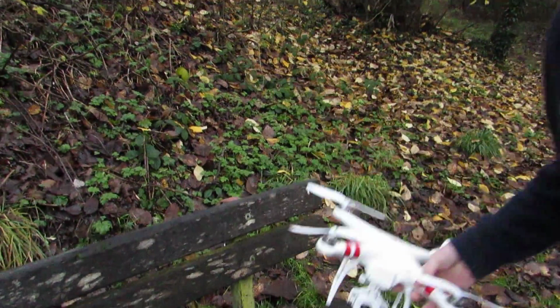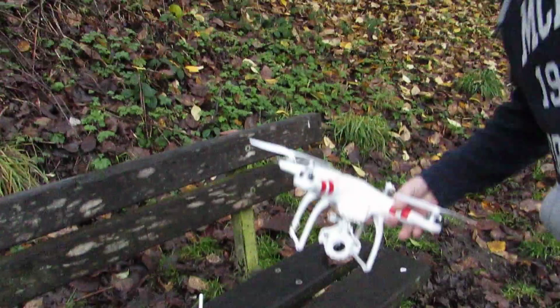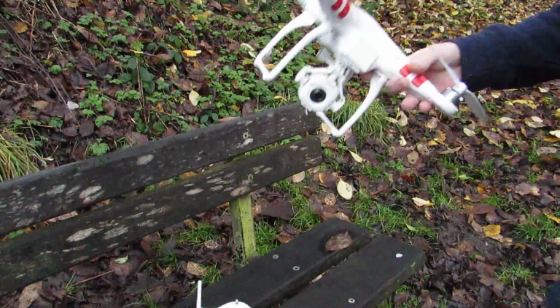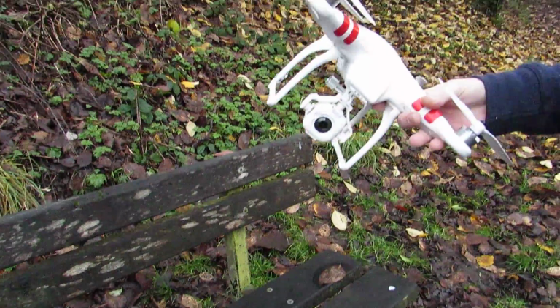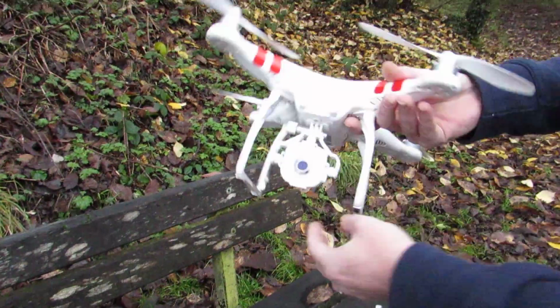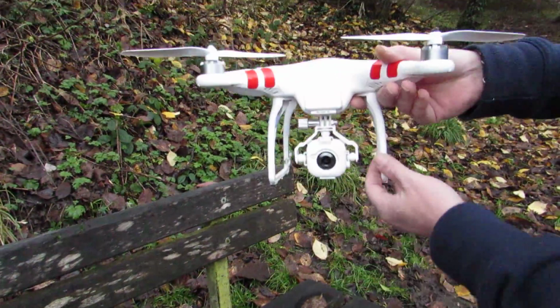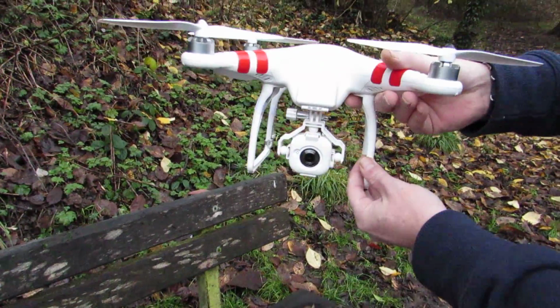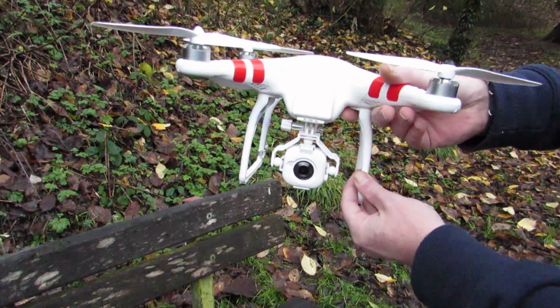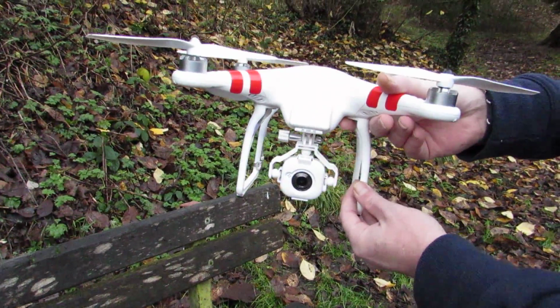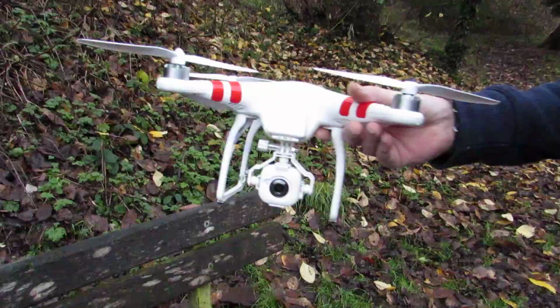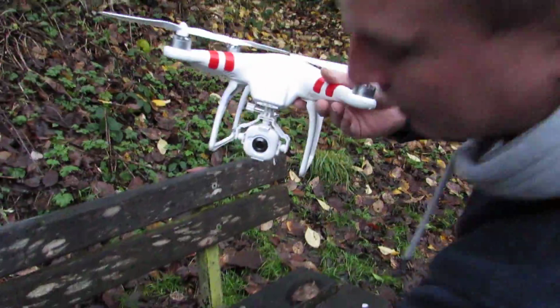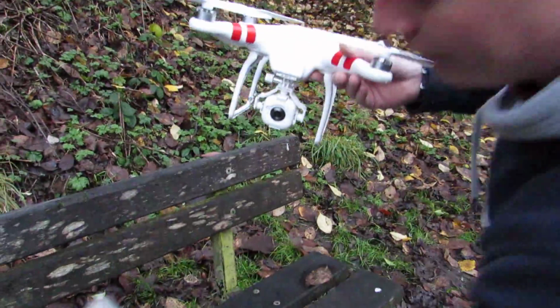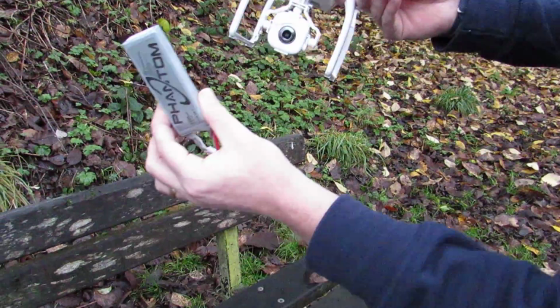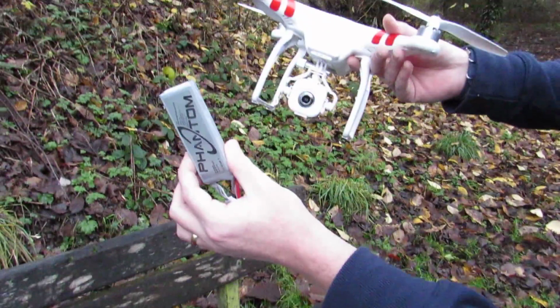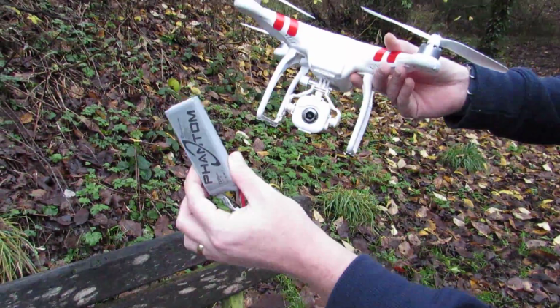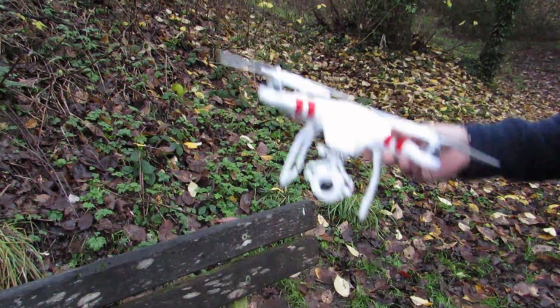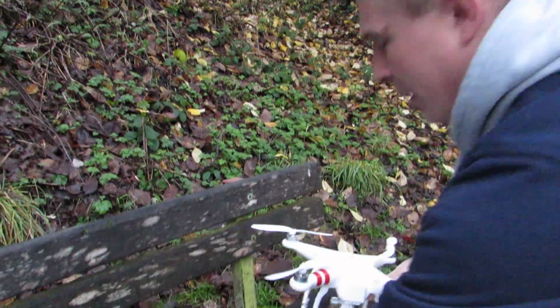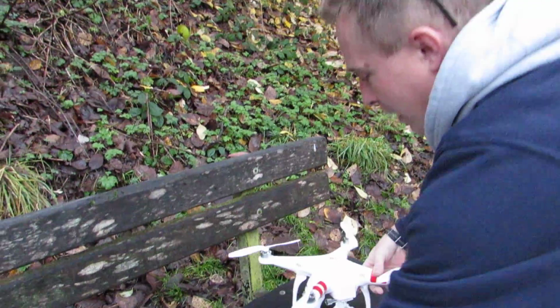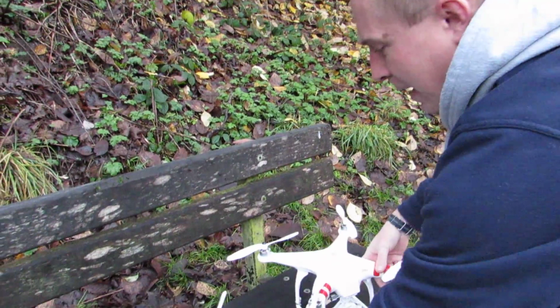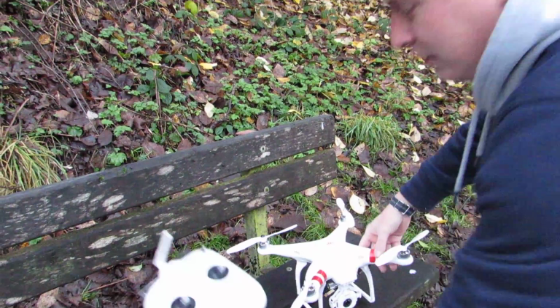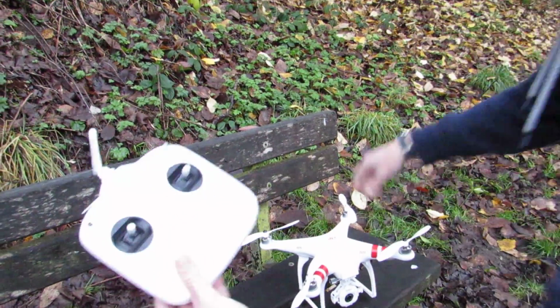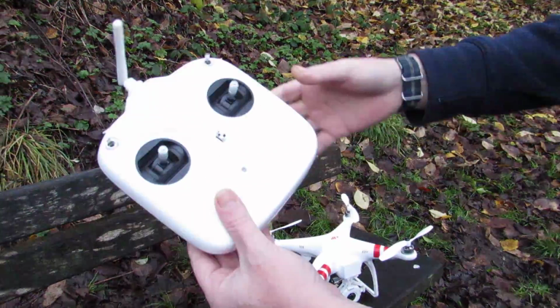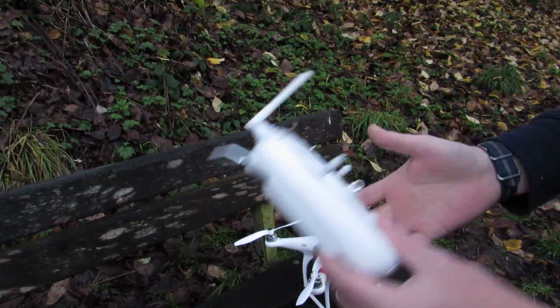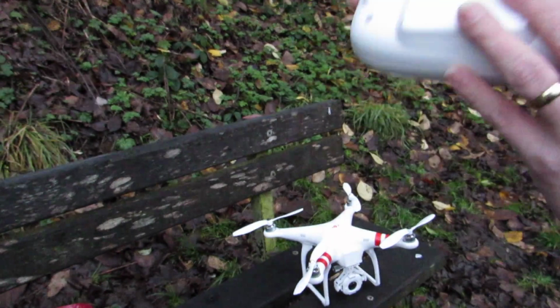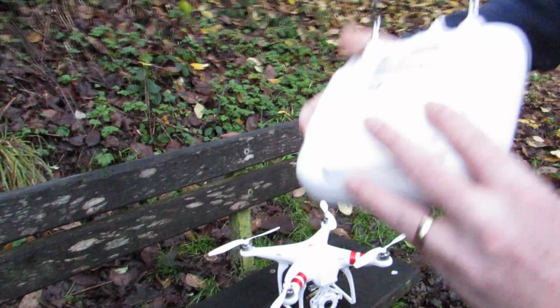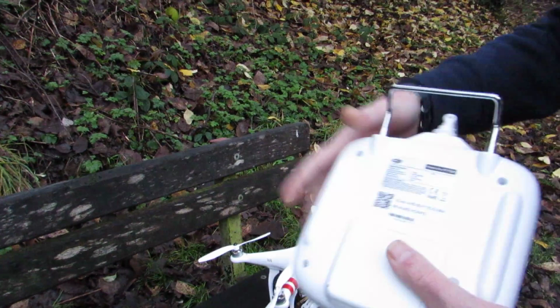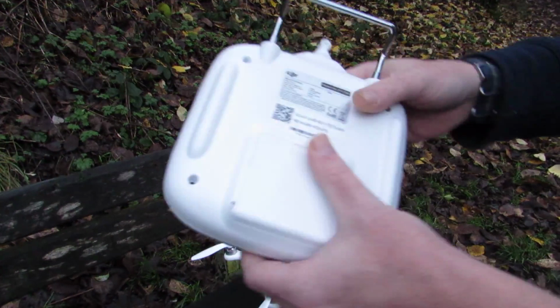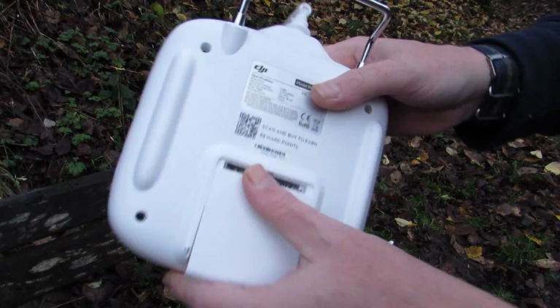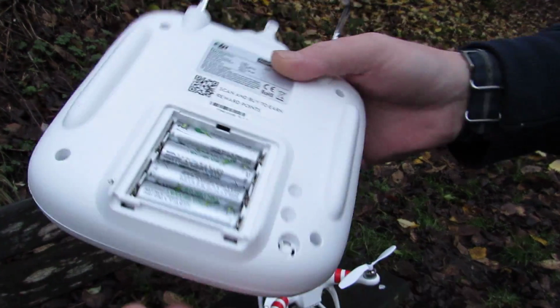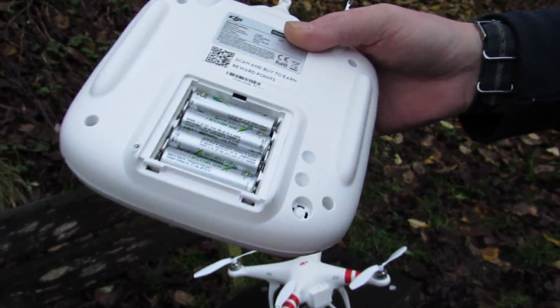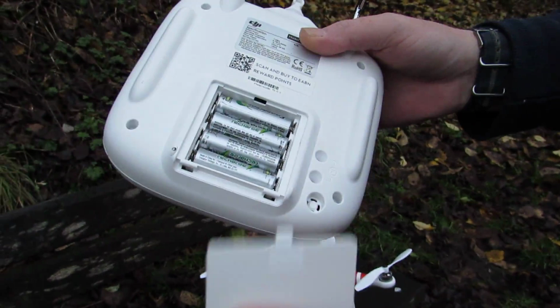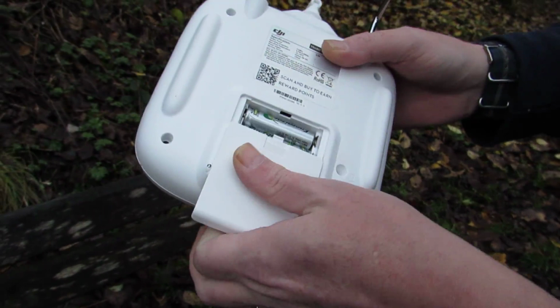When you get the quadcopter, you get it like this. You've got the battery there, and also the remote control which takes four AA batteries.